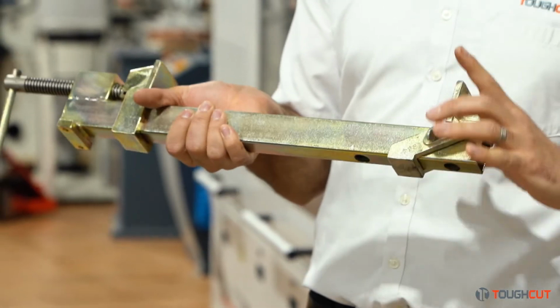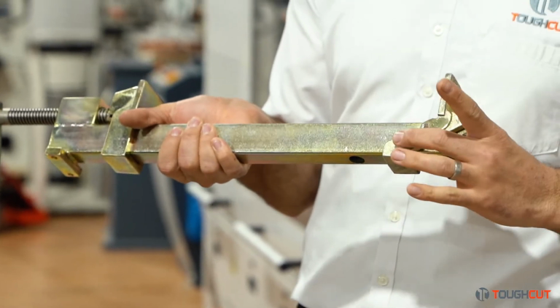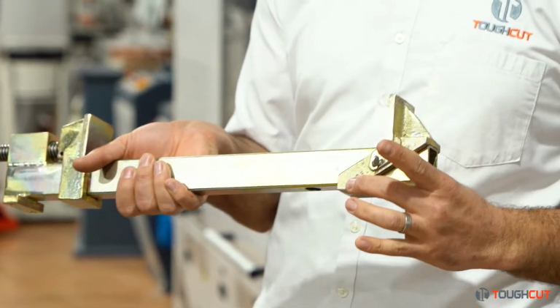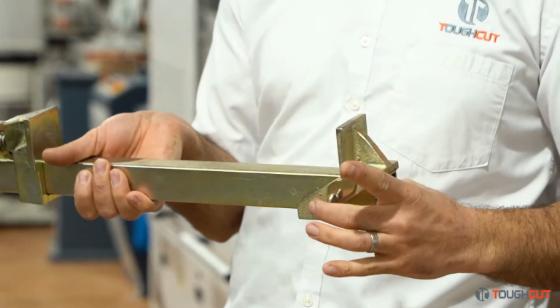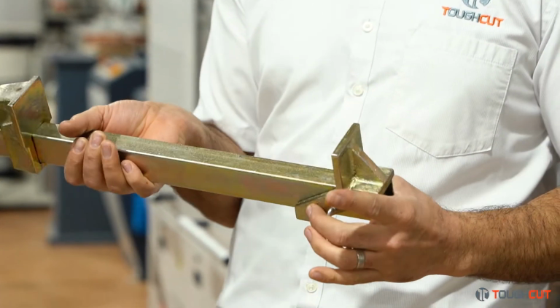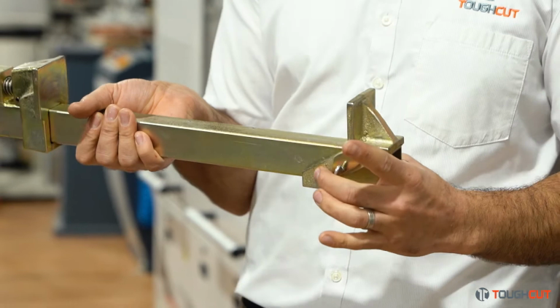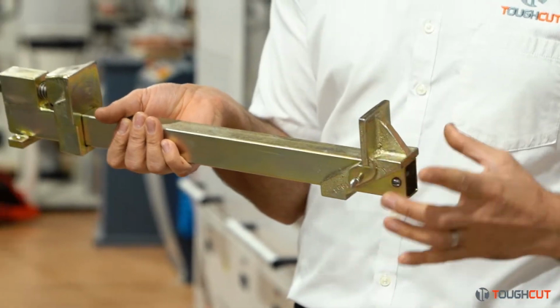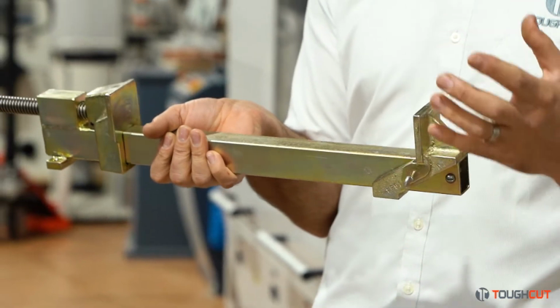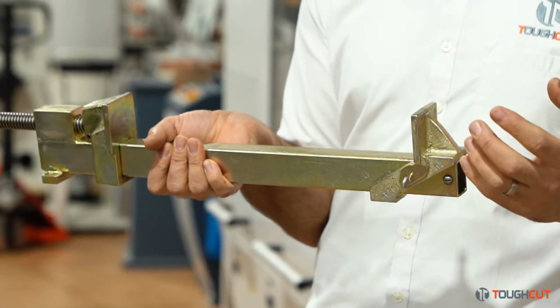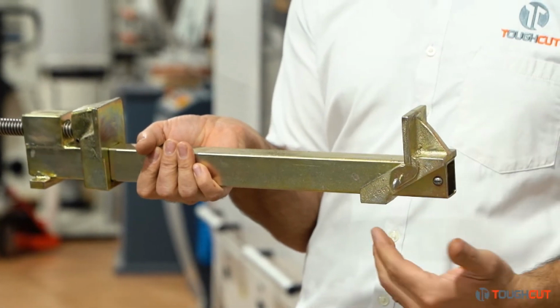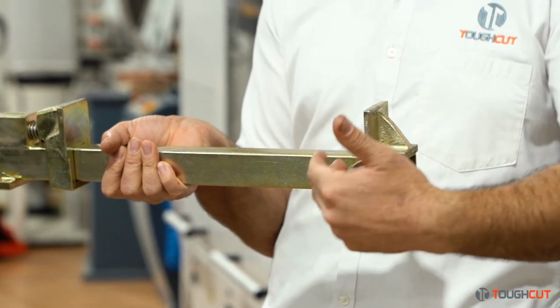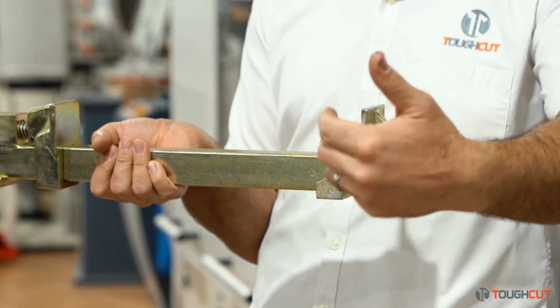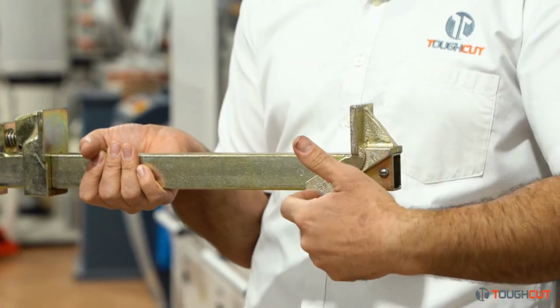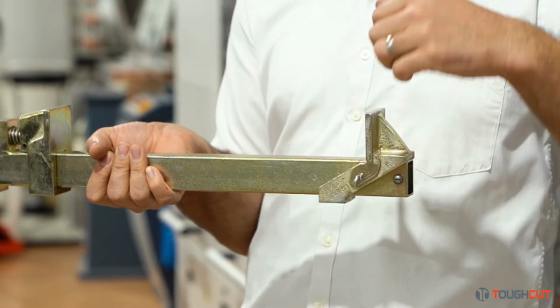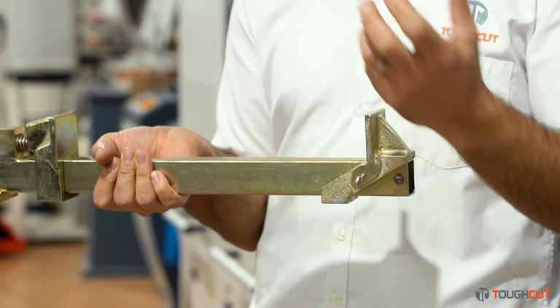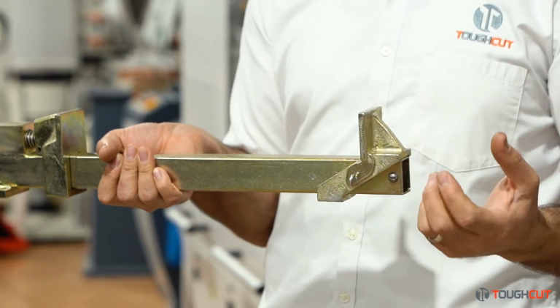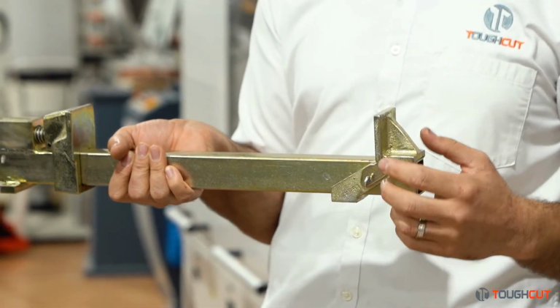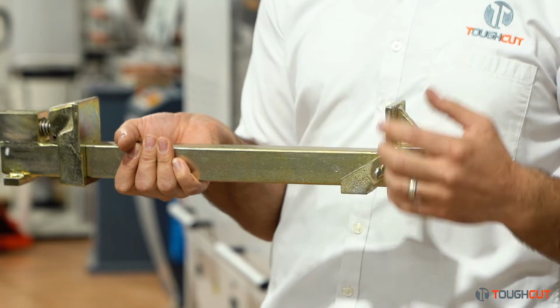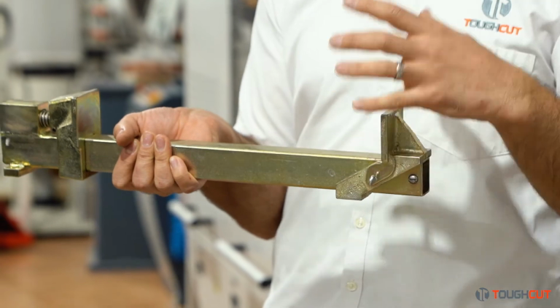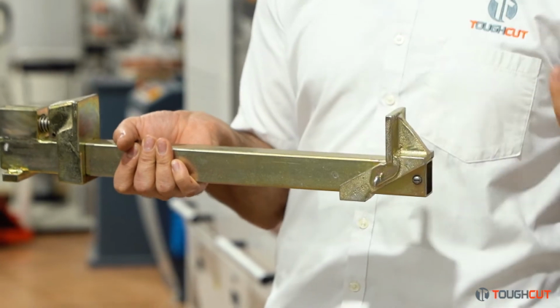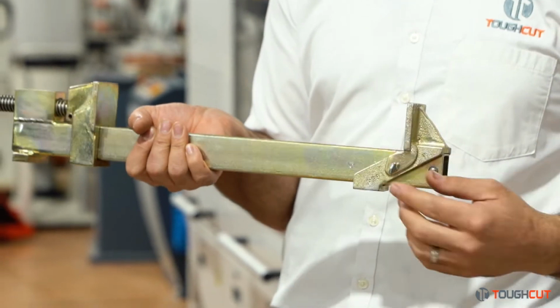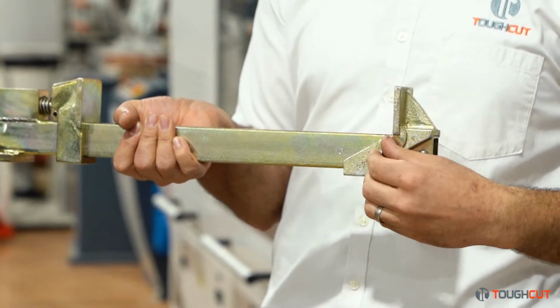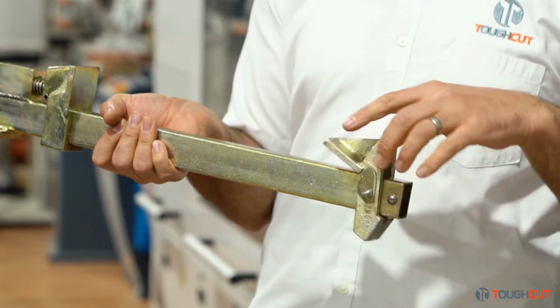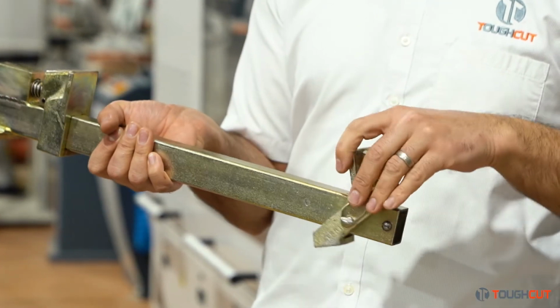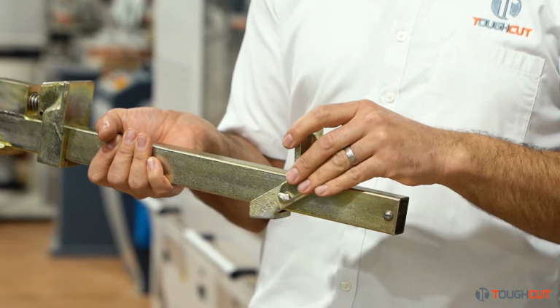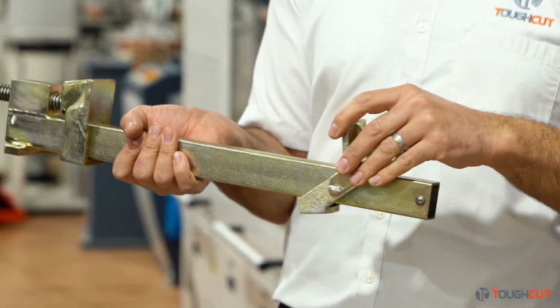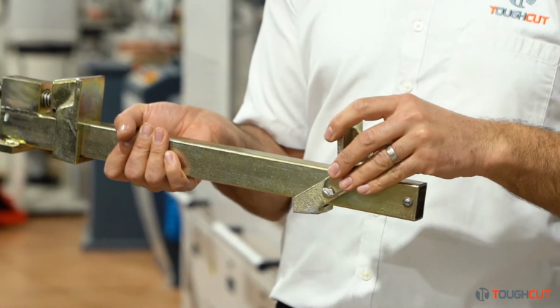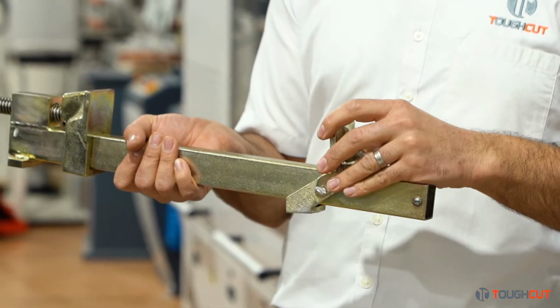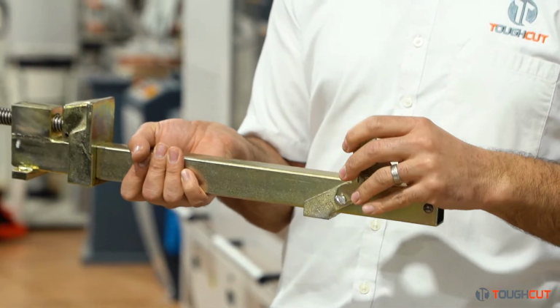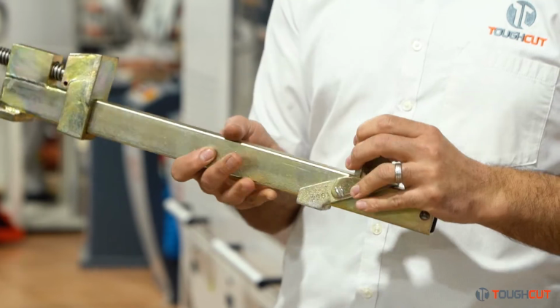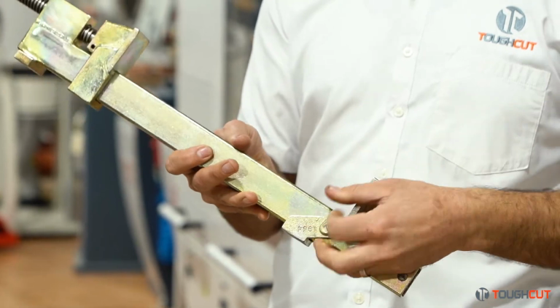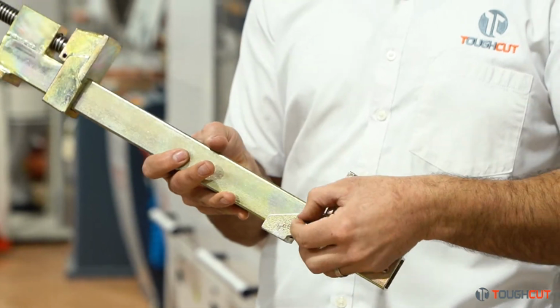You don't have to worry about pins or anything like that like your conventional sash clamps, where you've got to feed a pin in, the pin bends over time, and you lose the pin. This is a super easy system — really strong, very easy, very reliable.